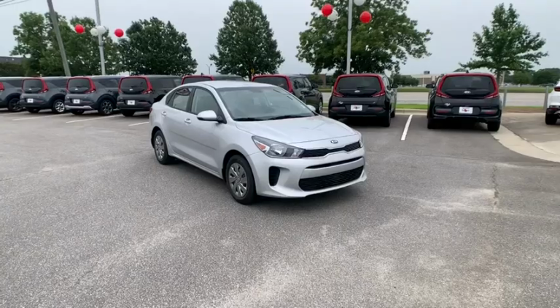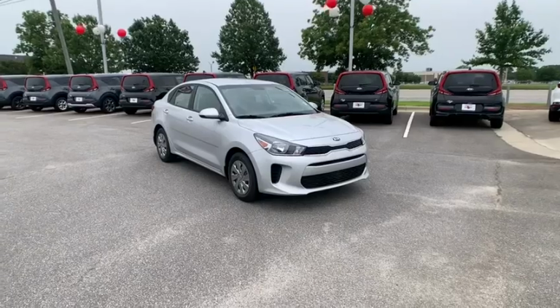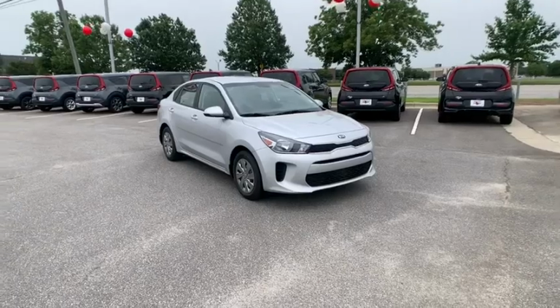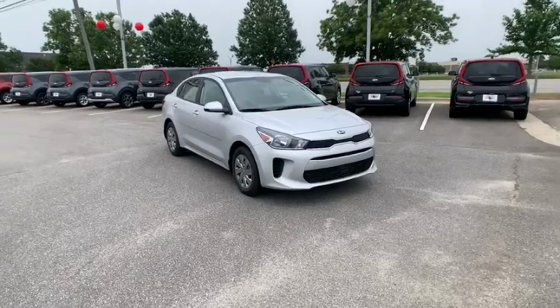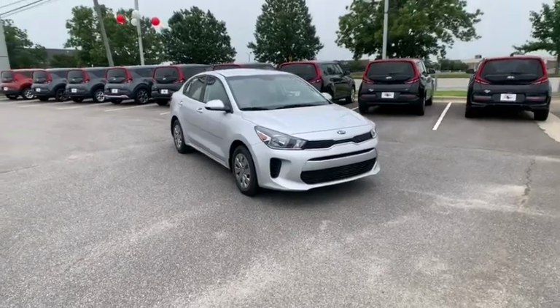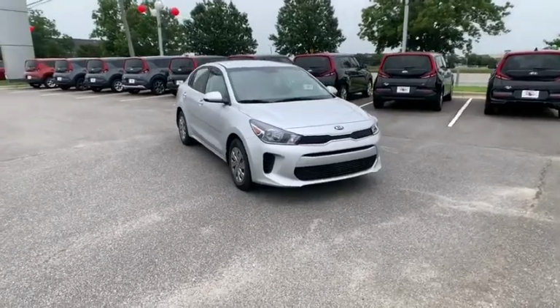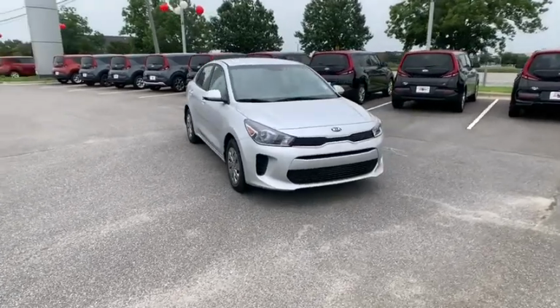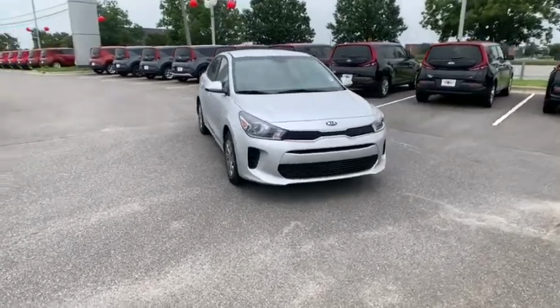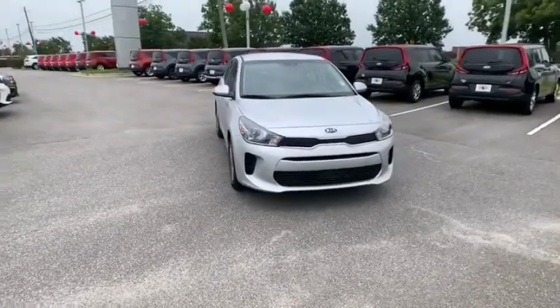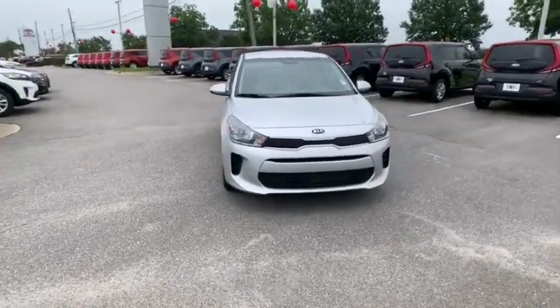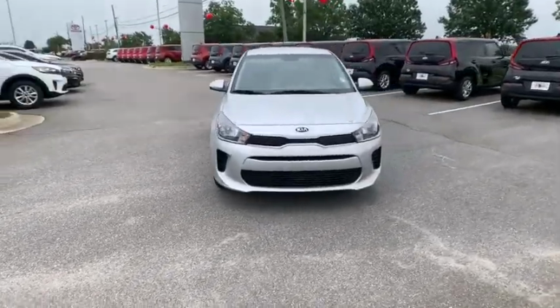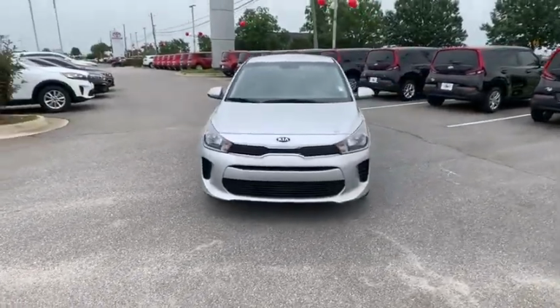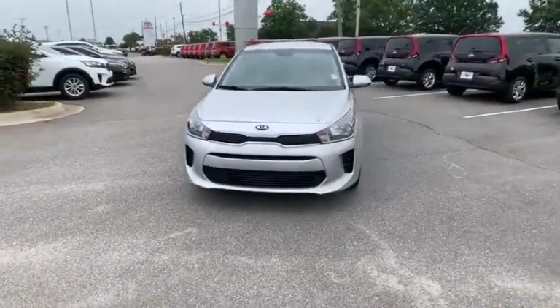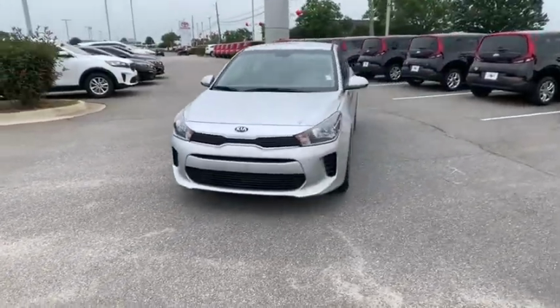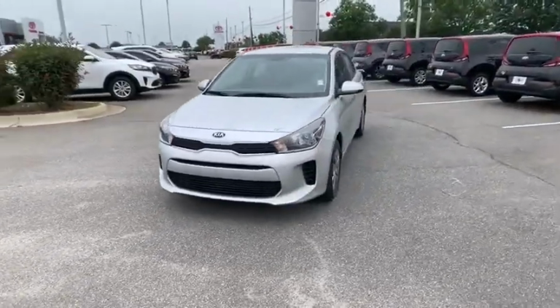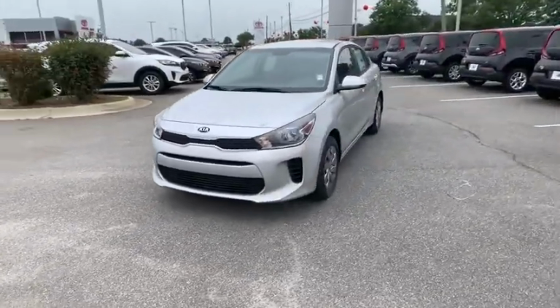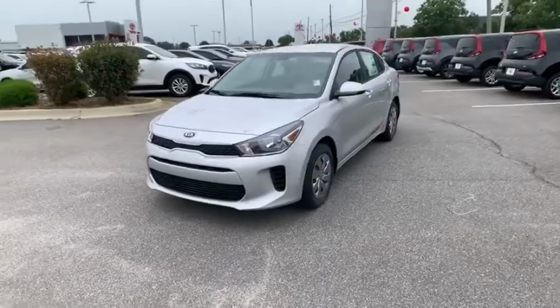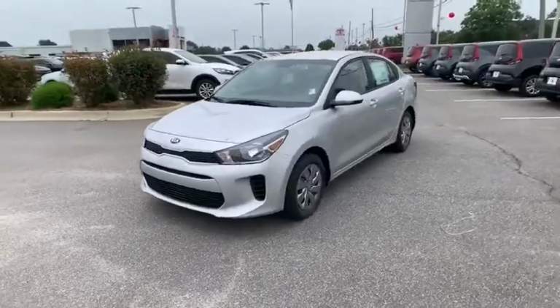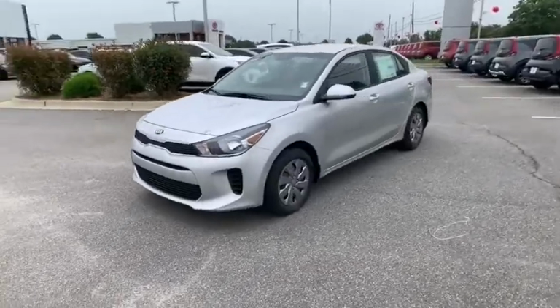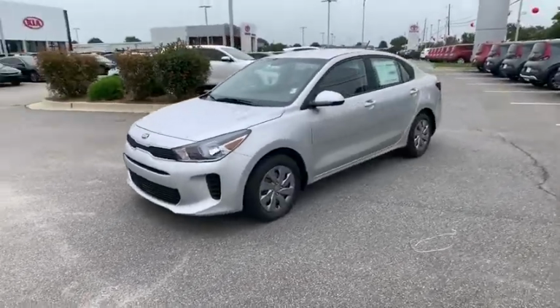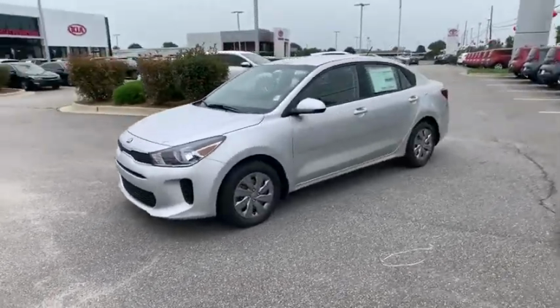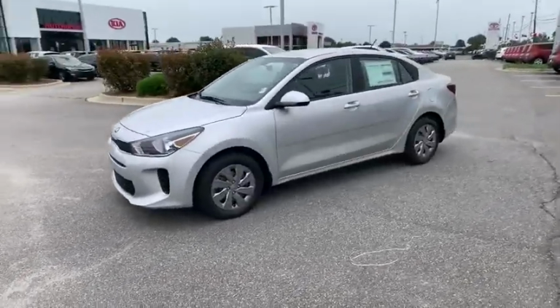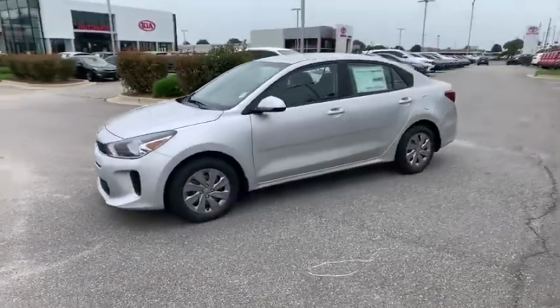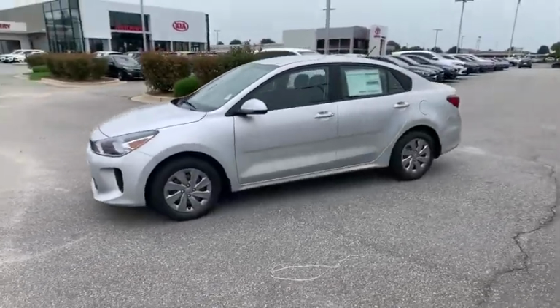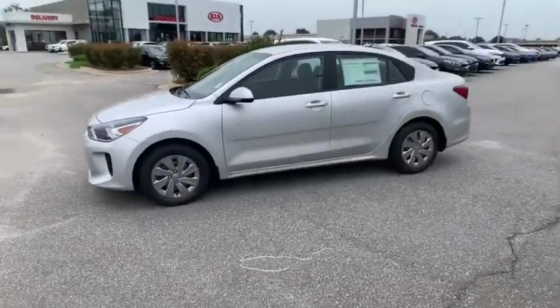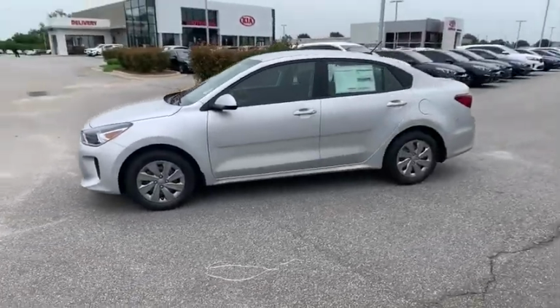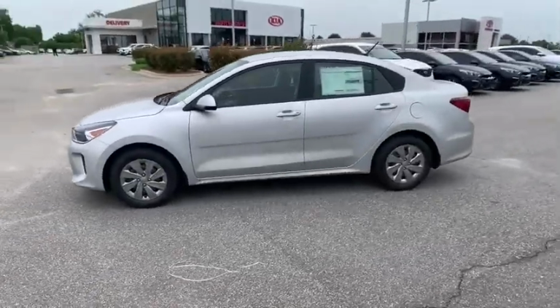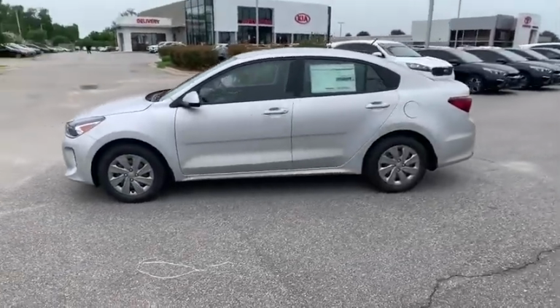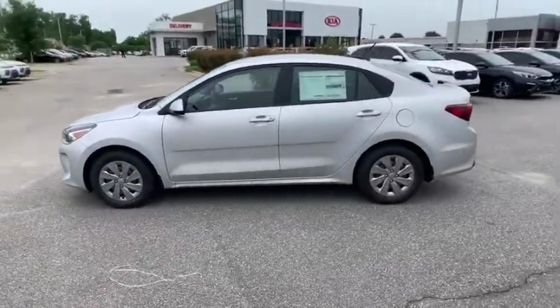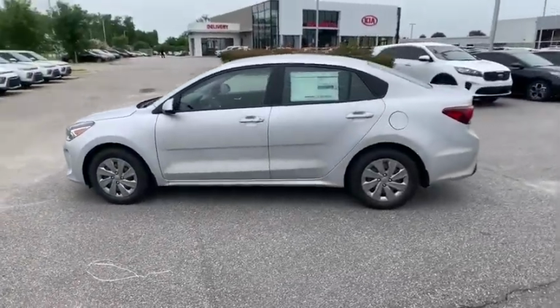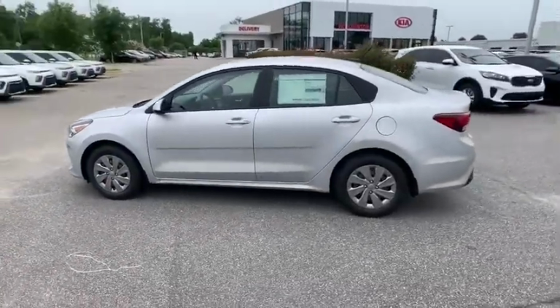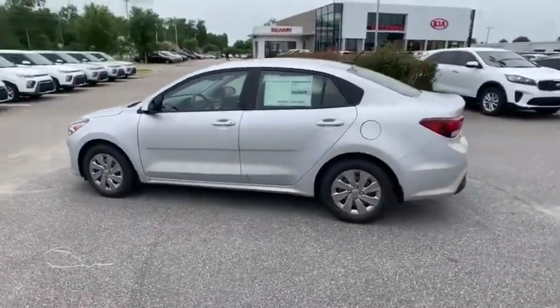We are pleased to show you the 2020 Kia Rio. The Rio delivers sprightly performance, great fuel economy, and agile handling, all in a stylish package.